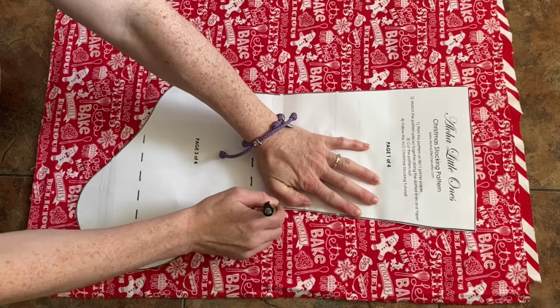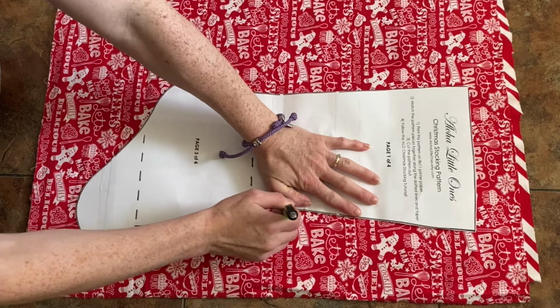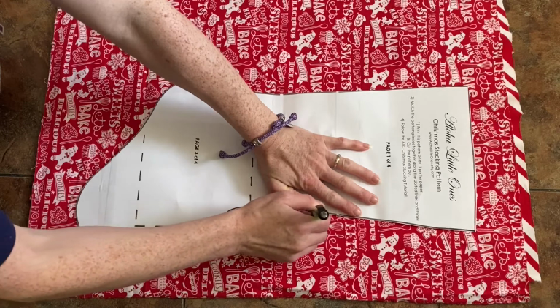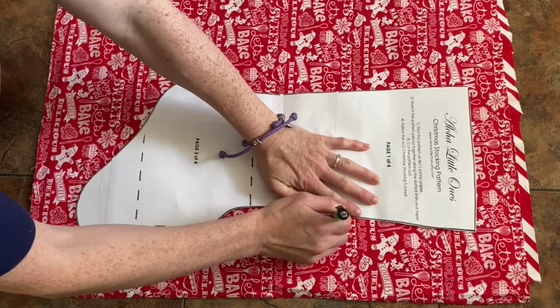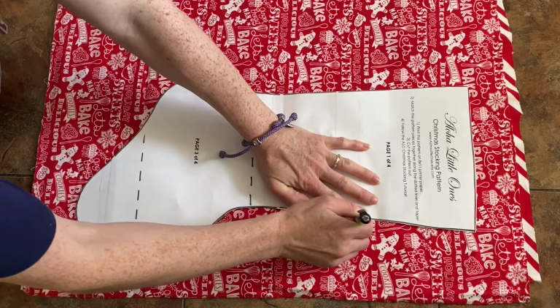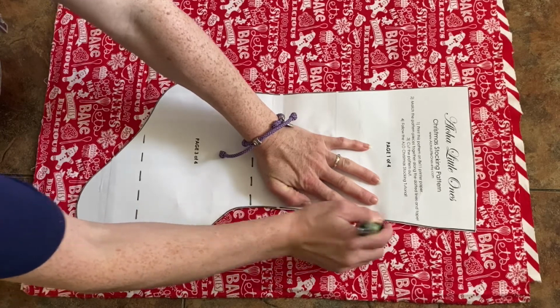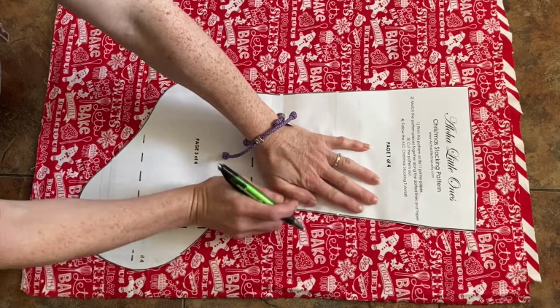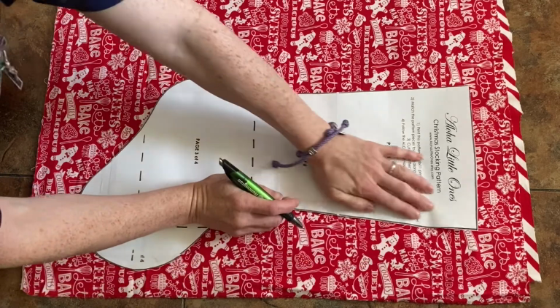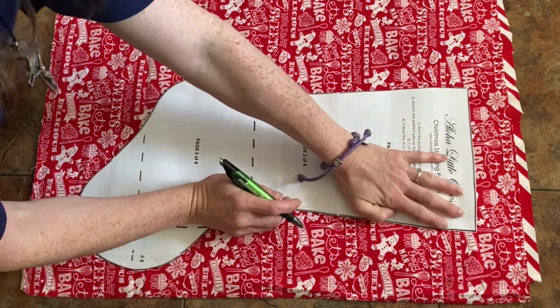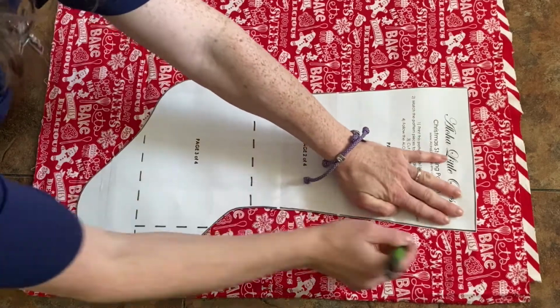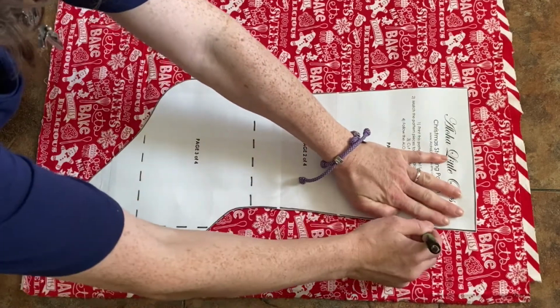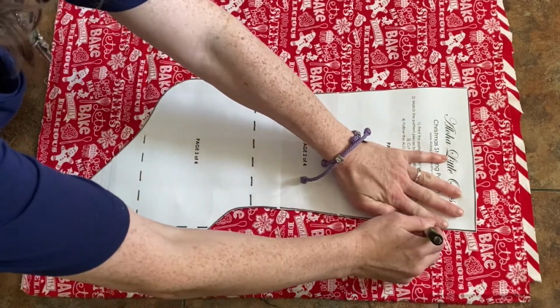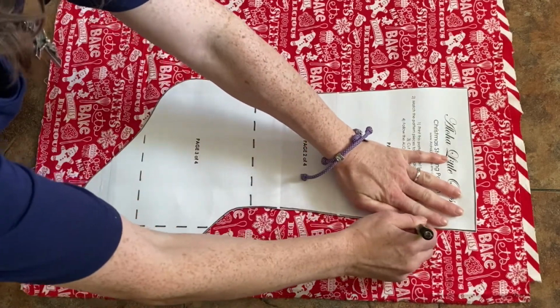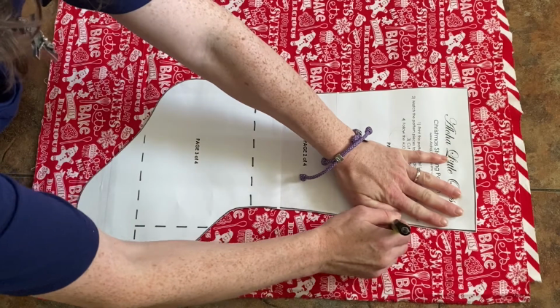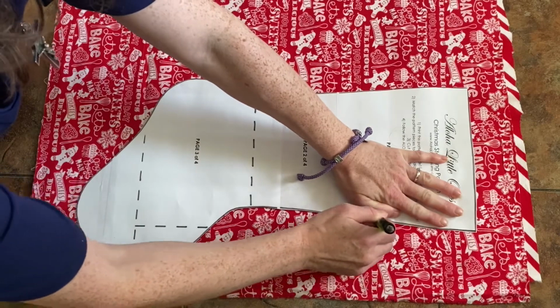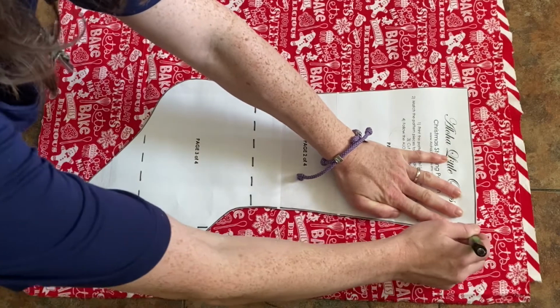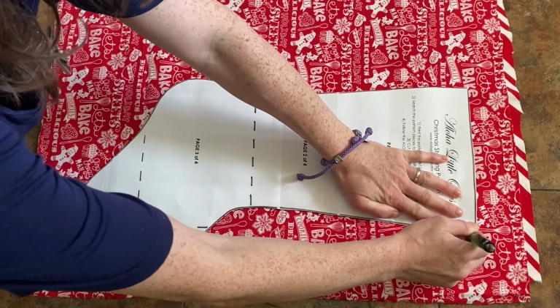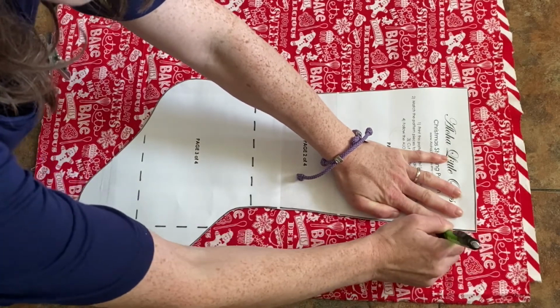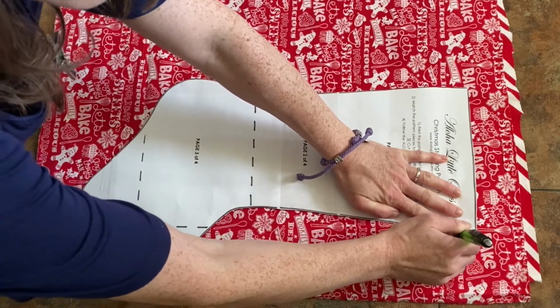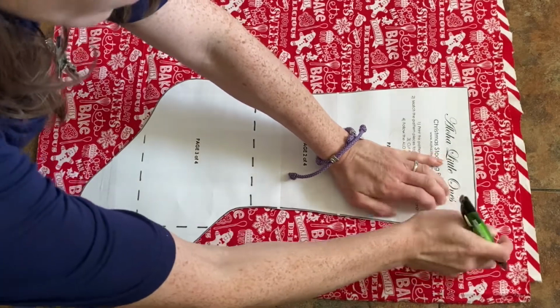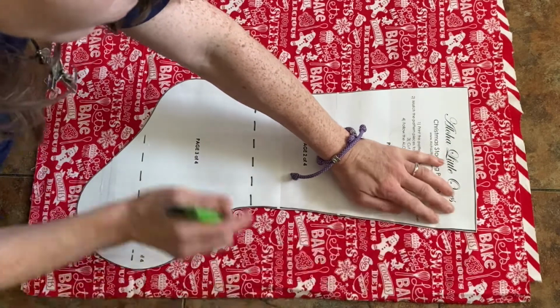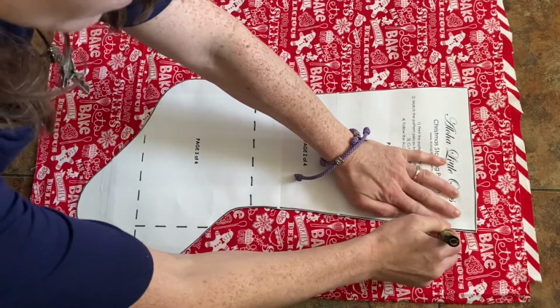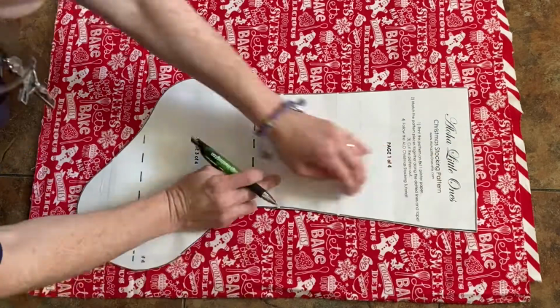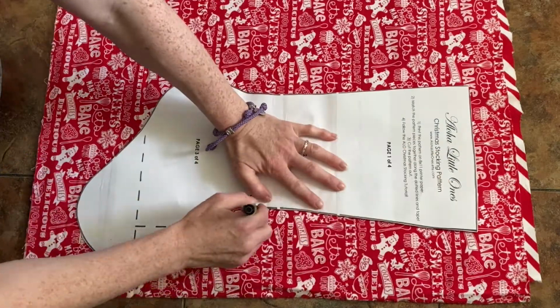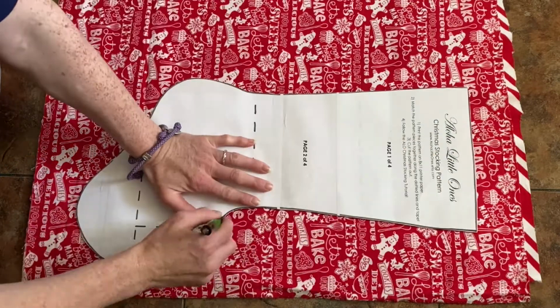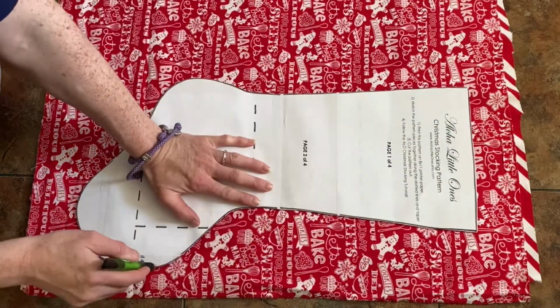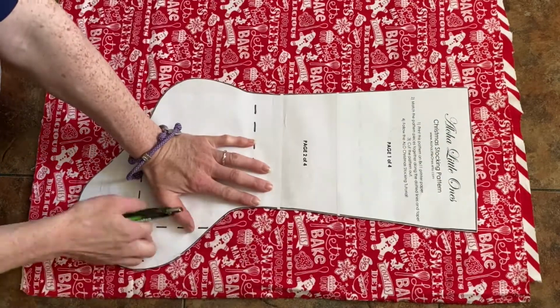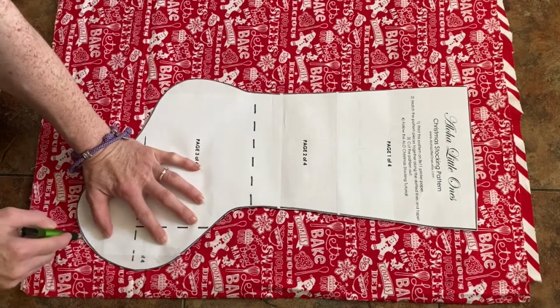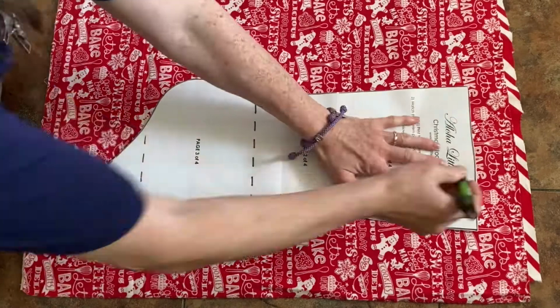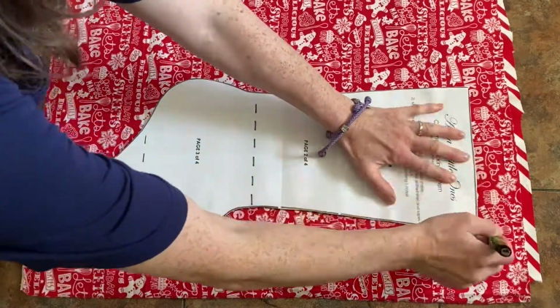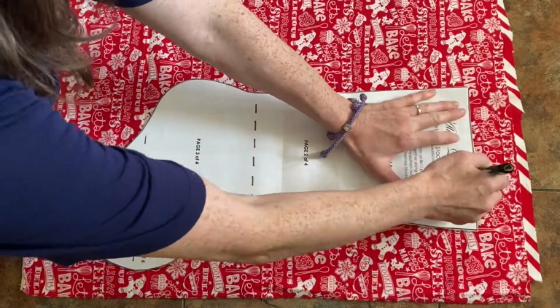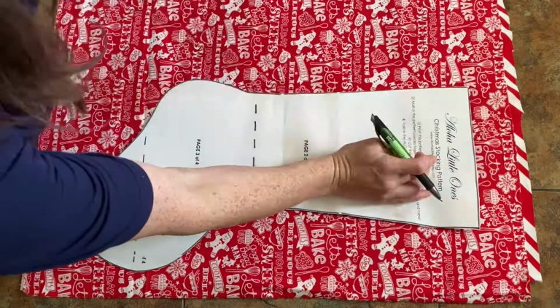Then I laid the fabric out, one layer on top of the other — one layer is the lining and the other is the outer fabric. I just laid the pattern out on that and traced around it.